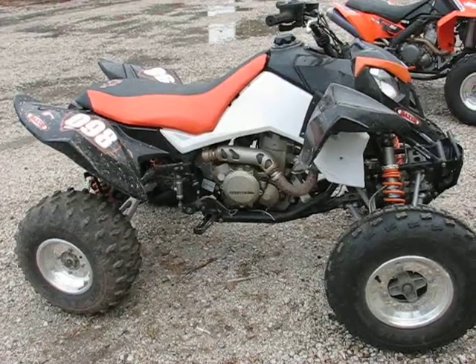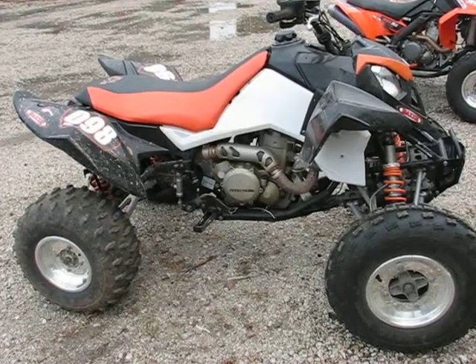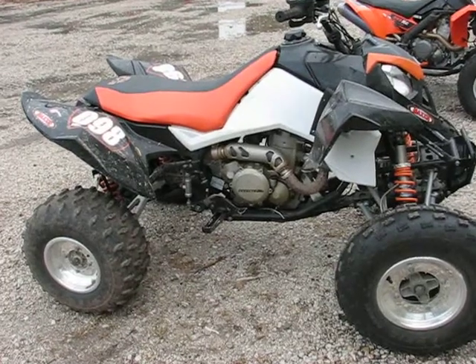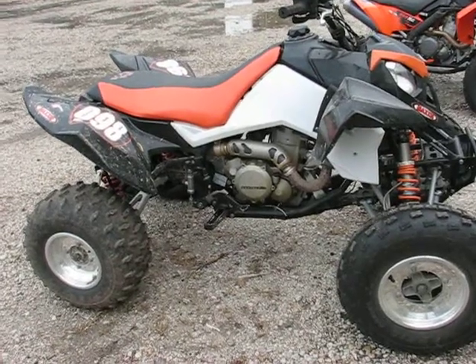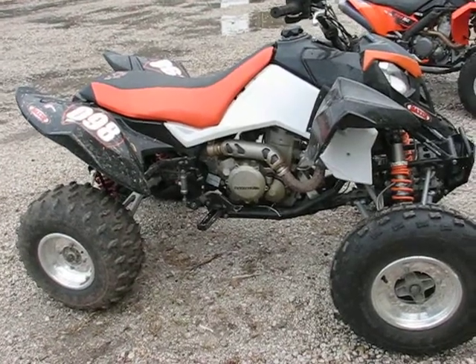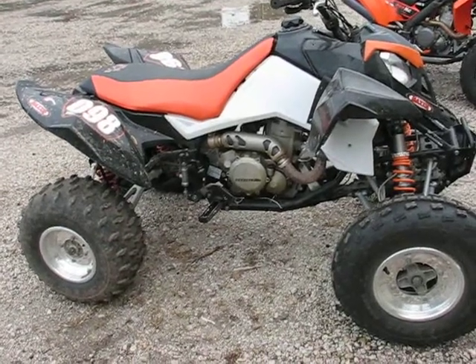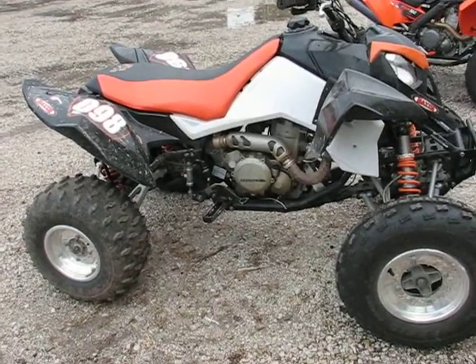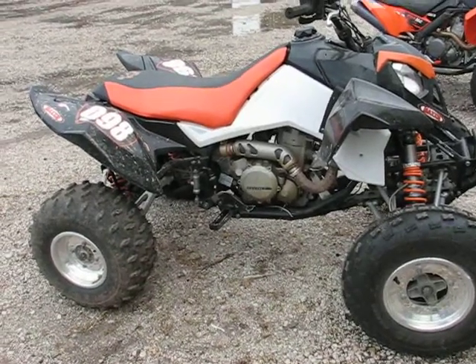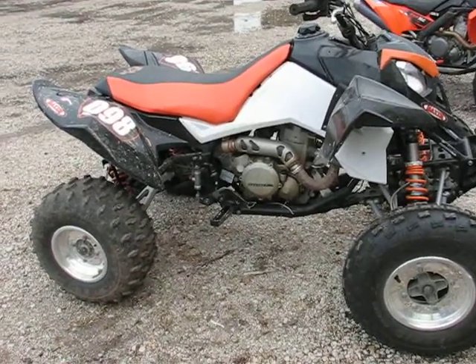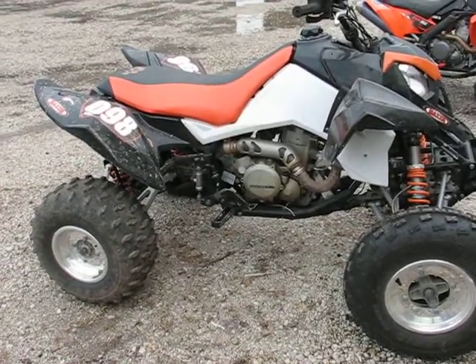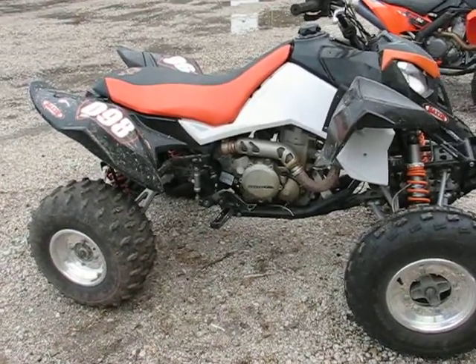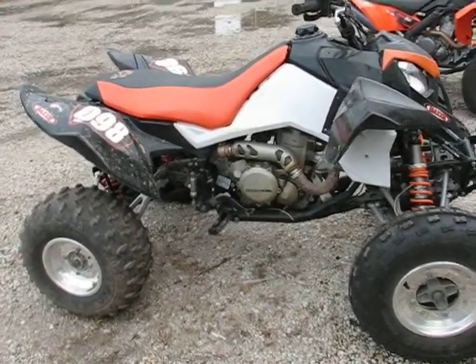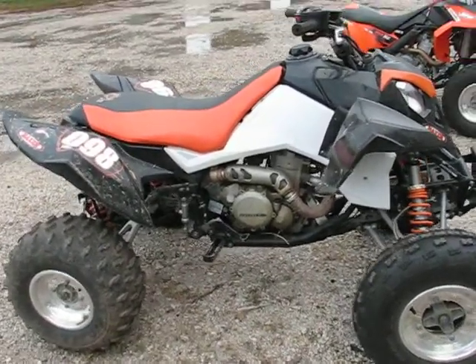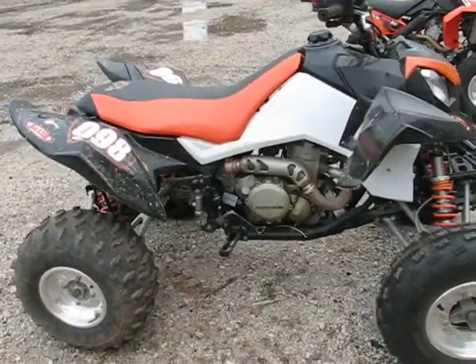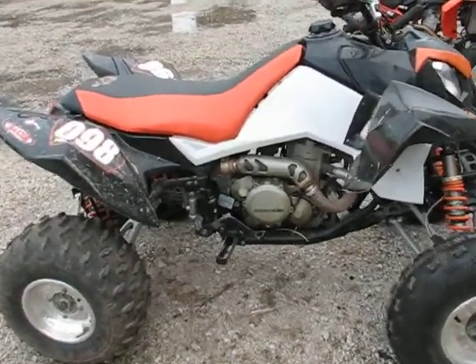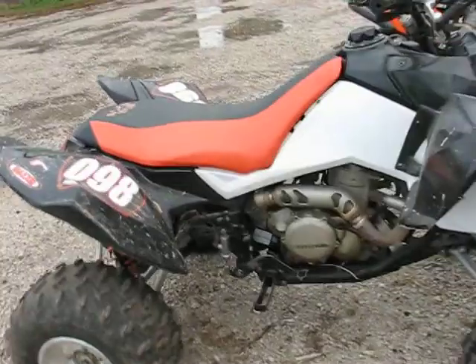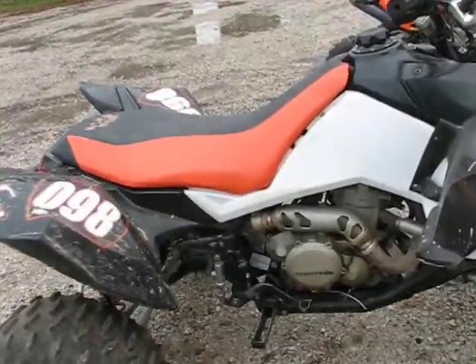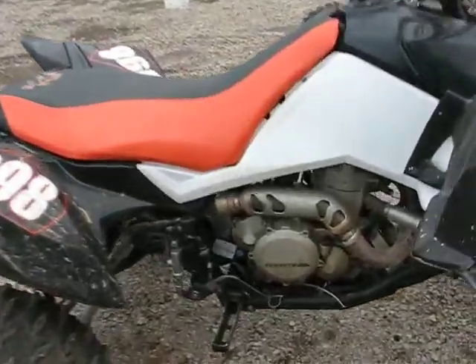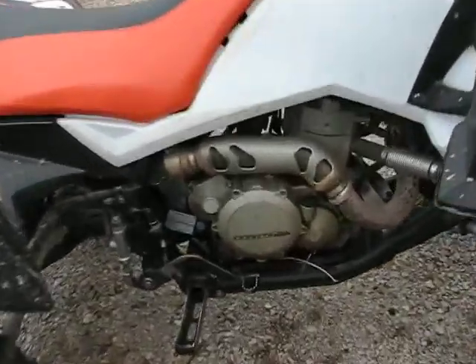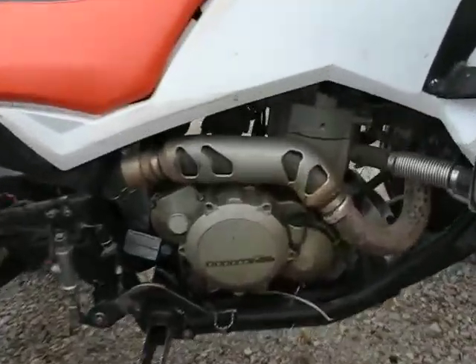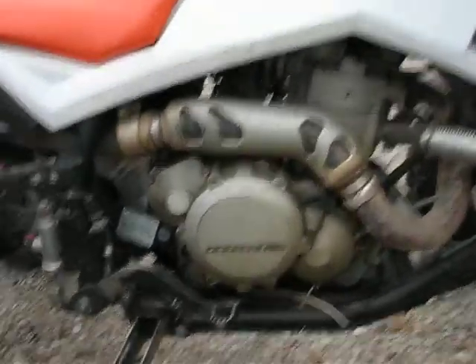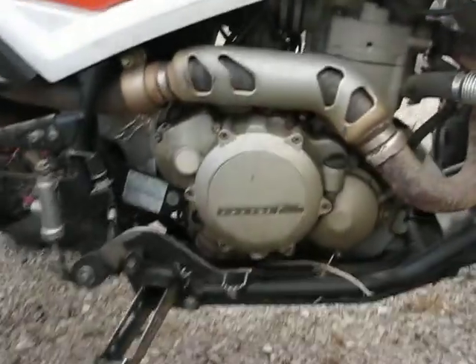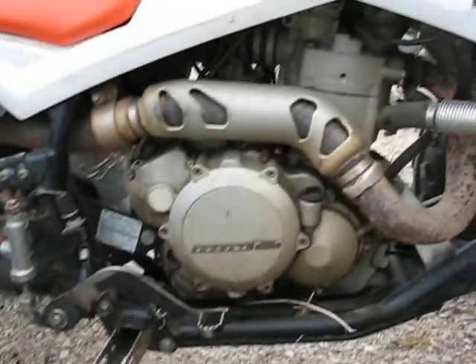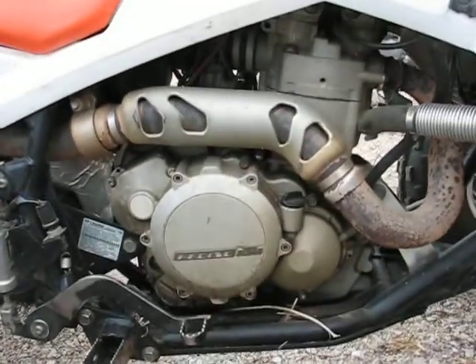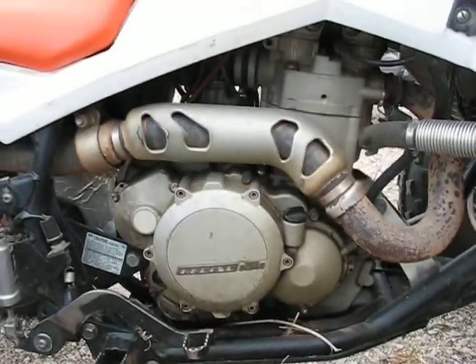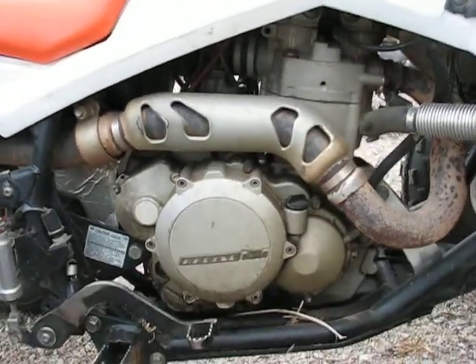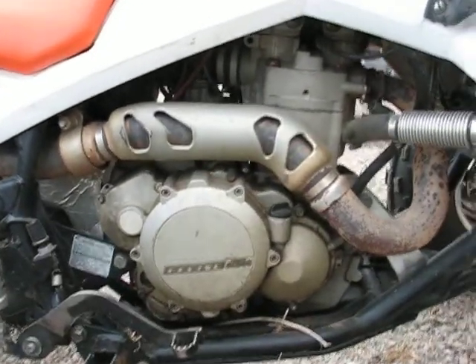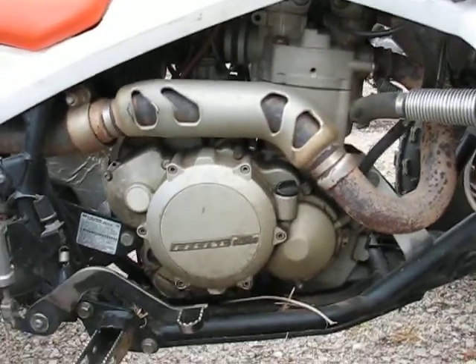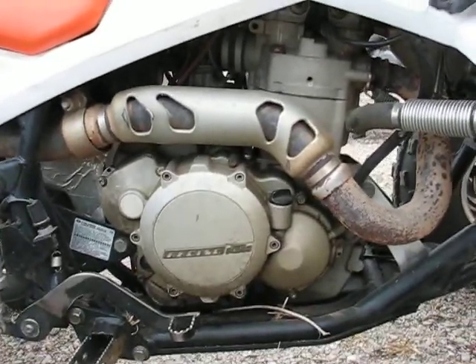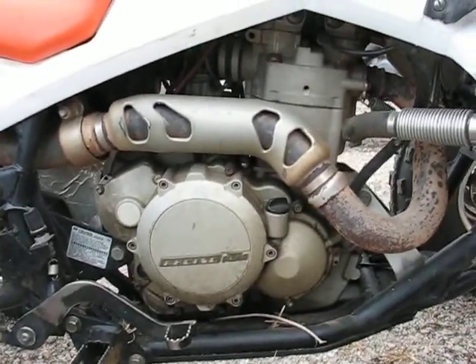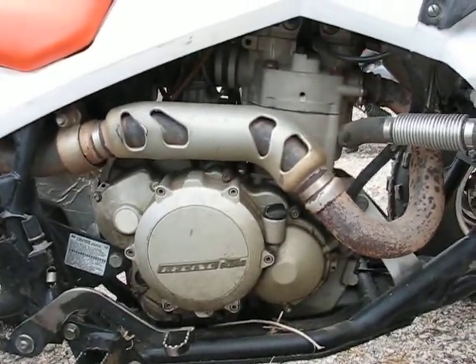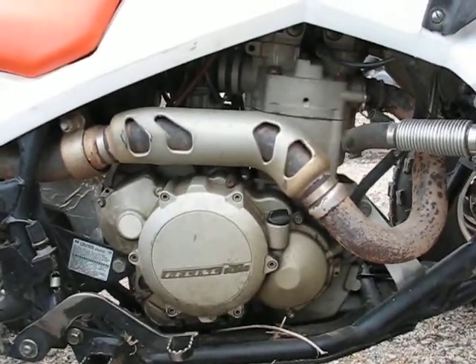Here's my 2007 Outlaw 525 that I'll be having for sale, mainly the engine, carb, and drivetrain. I'll give a quick video going through all the gears.